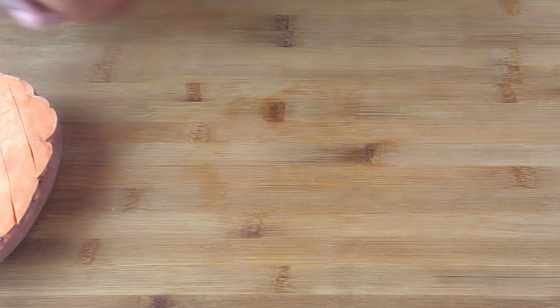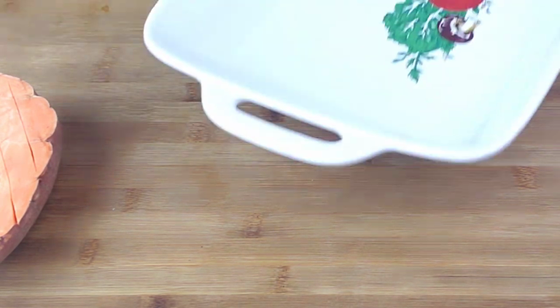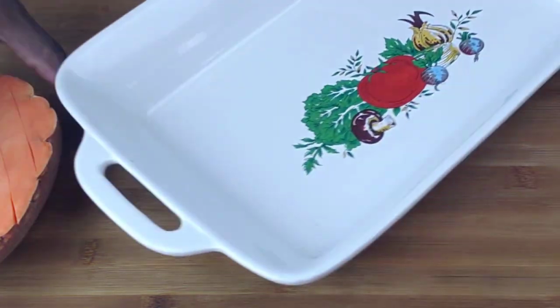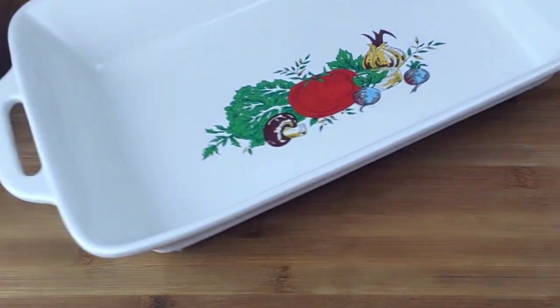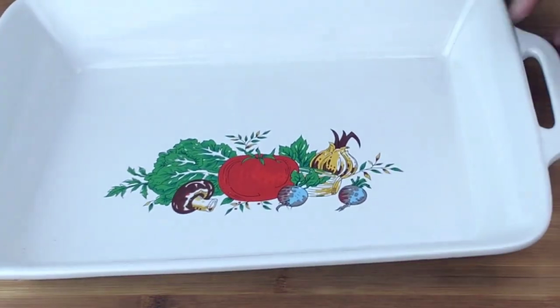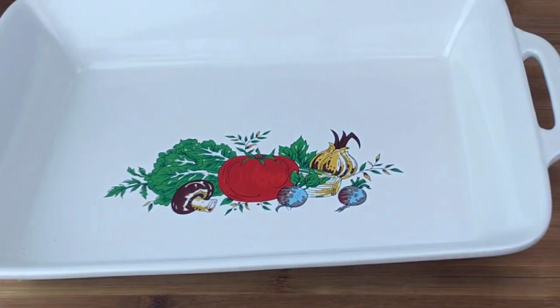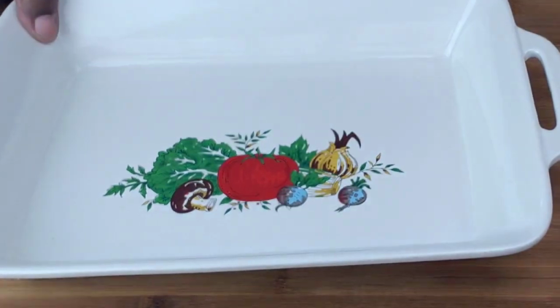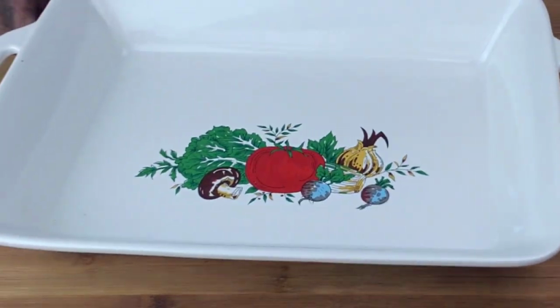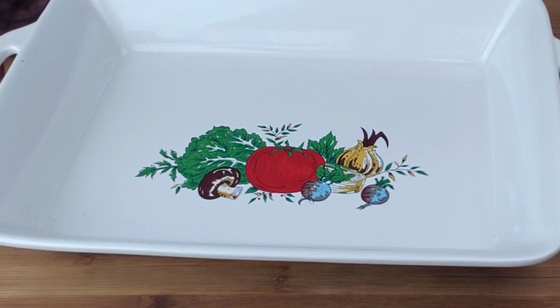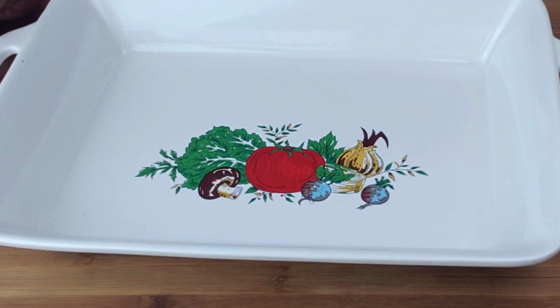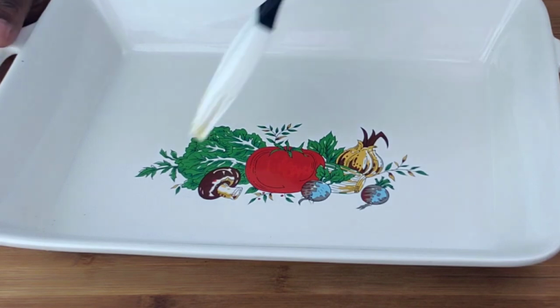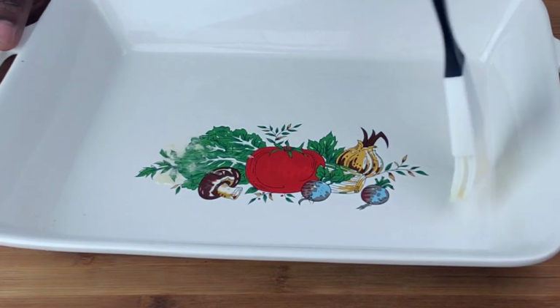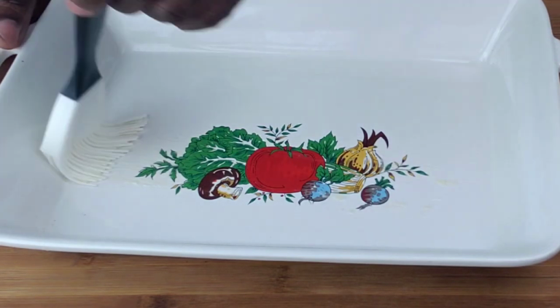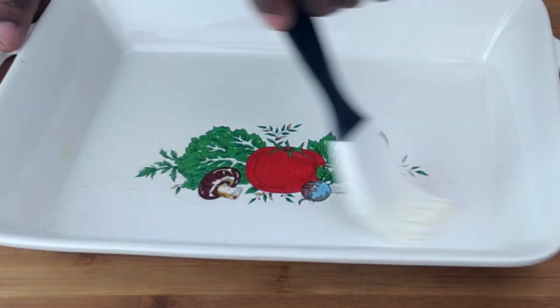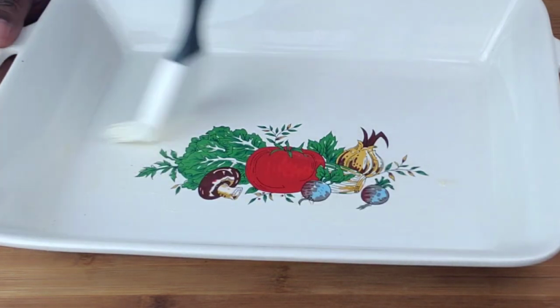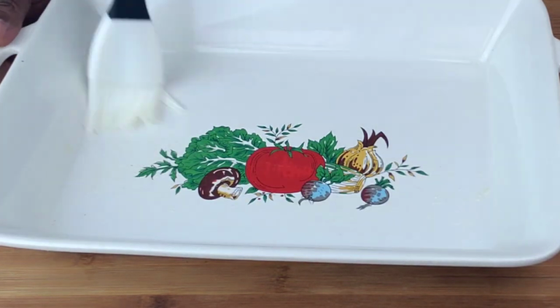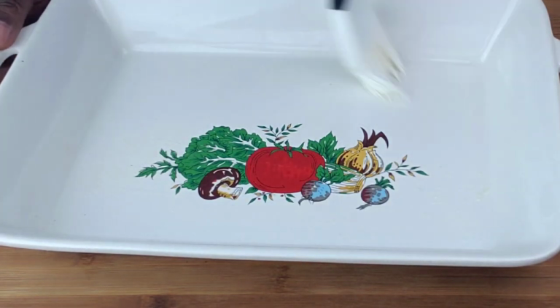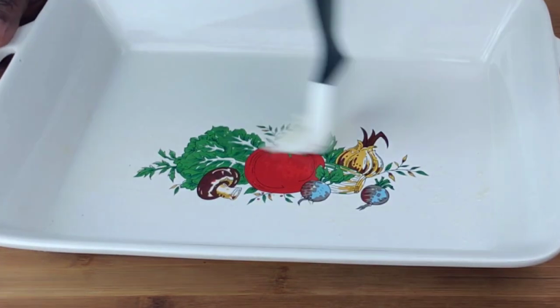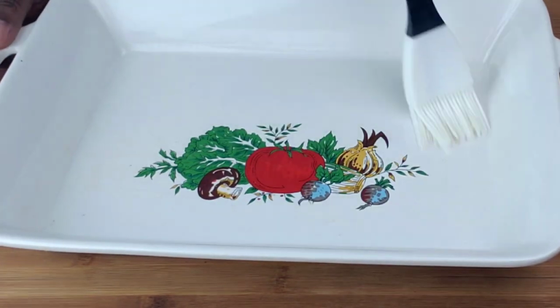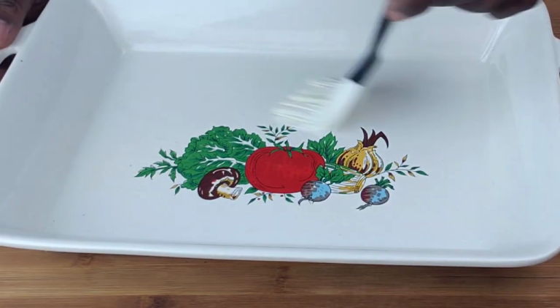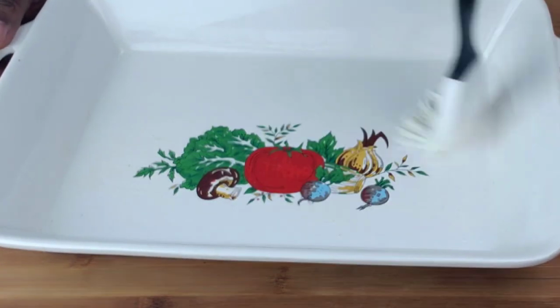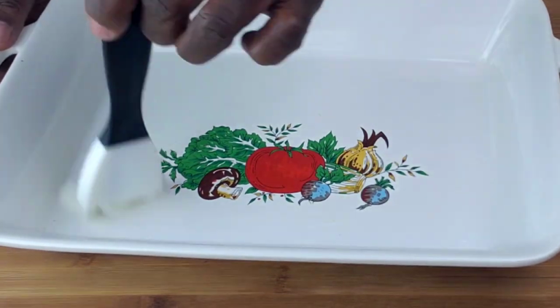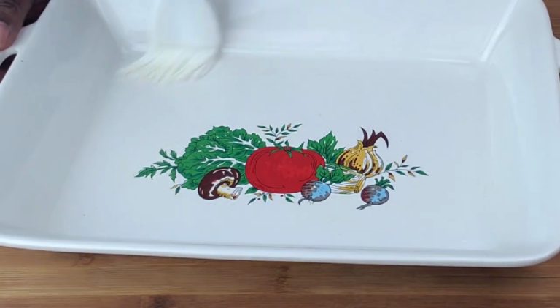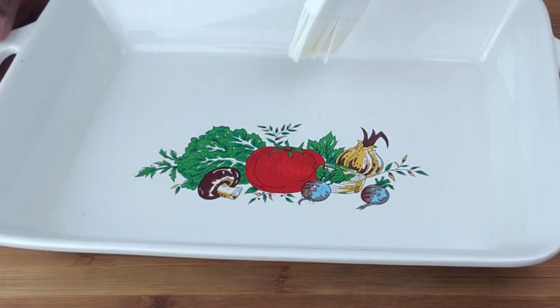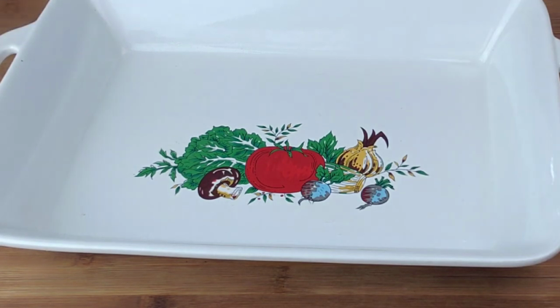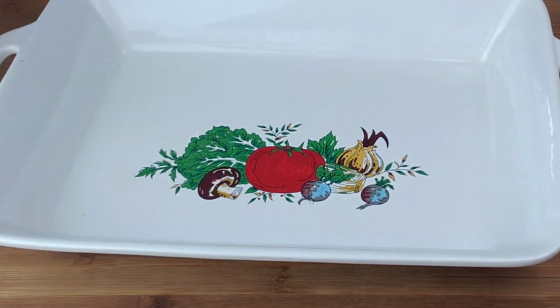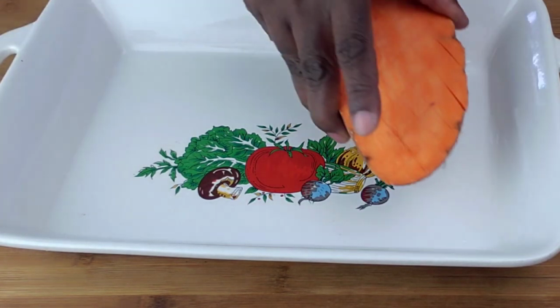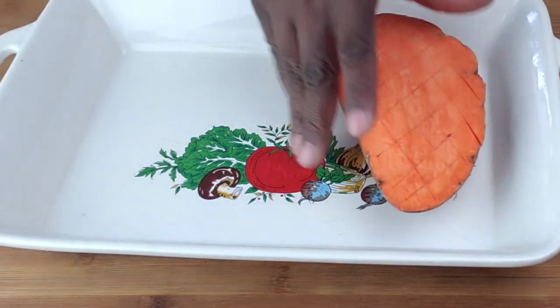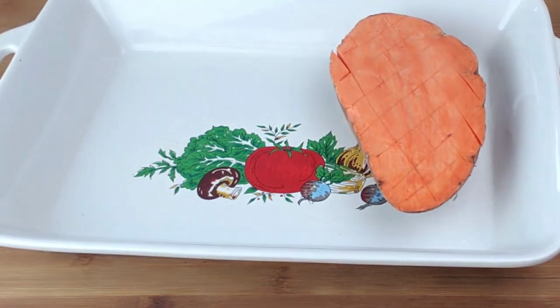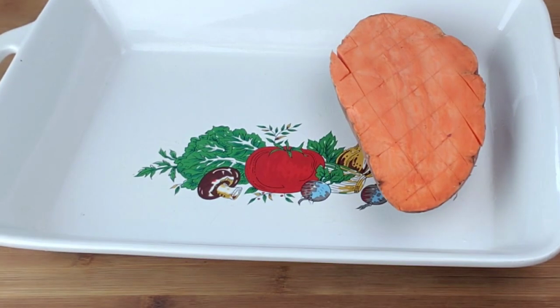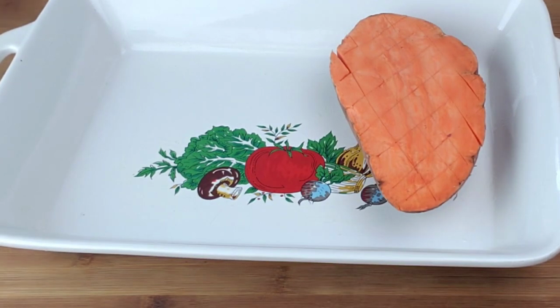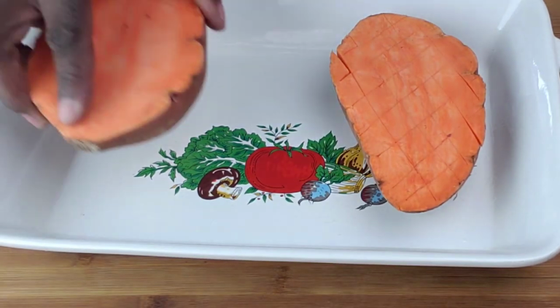Next, grease the baking dish with melted butter, or you can use non-stick cooking spray. Then place the sweet potatoes in the dish.